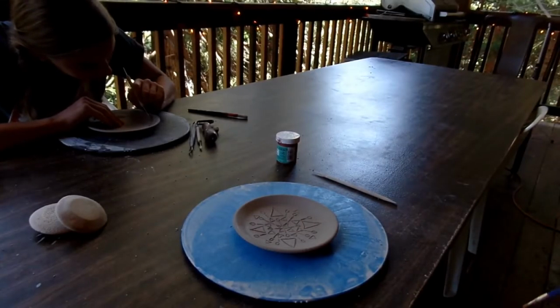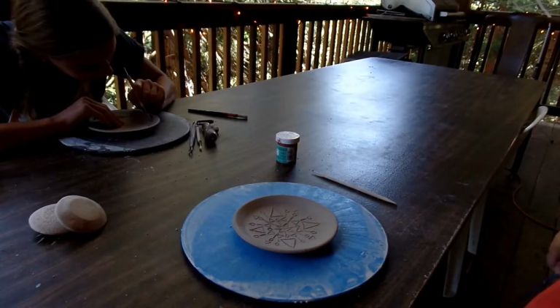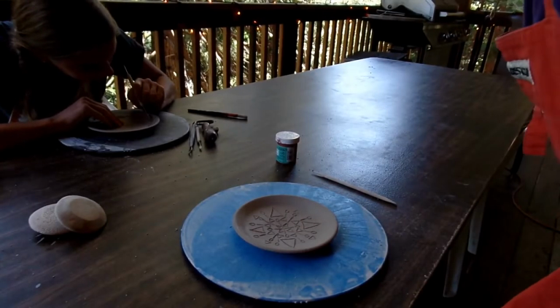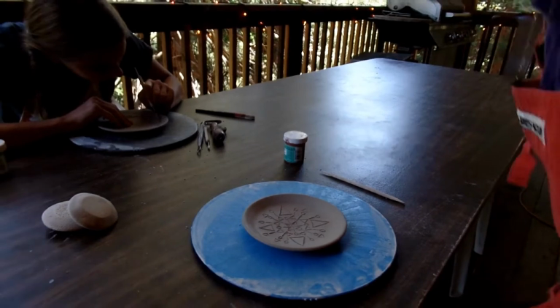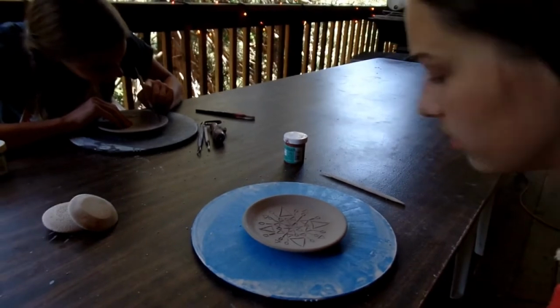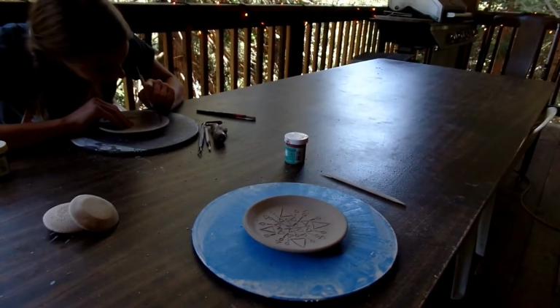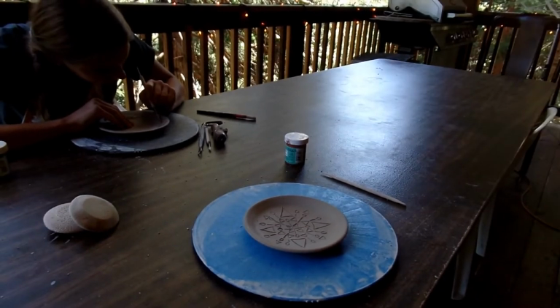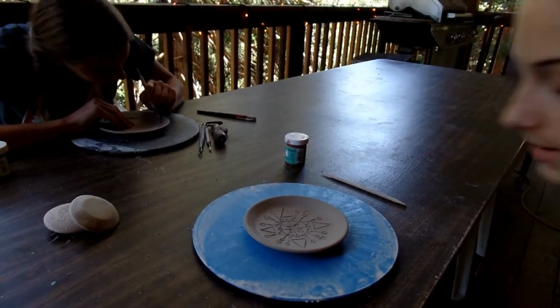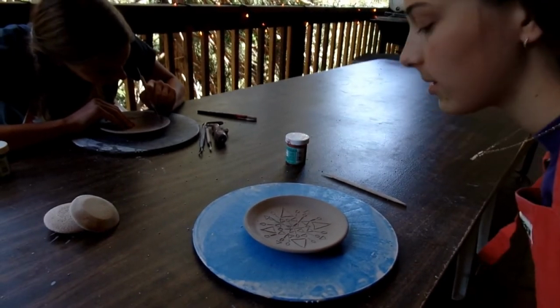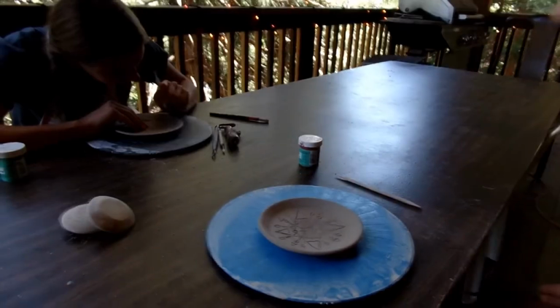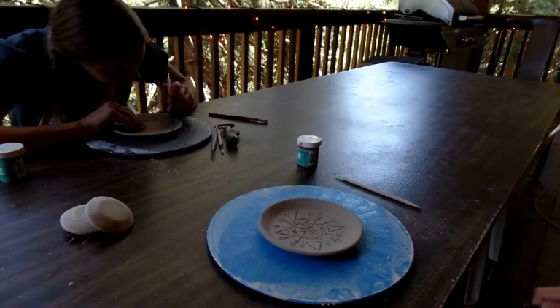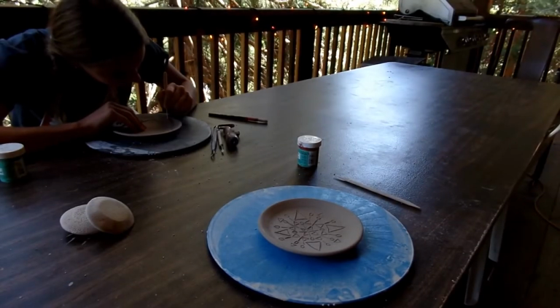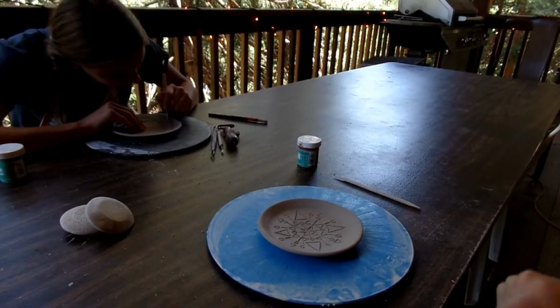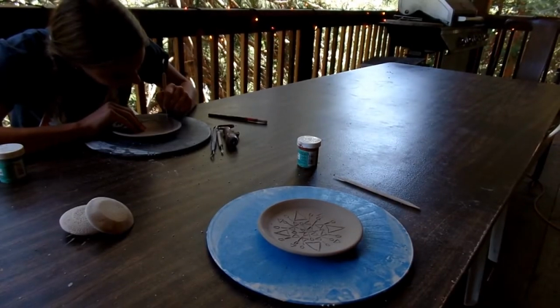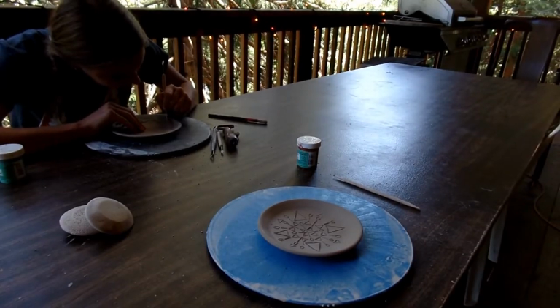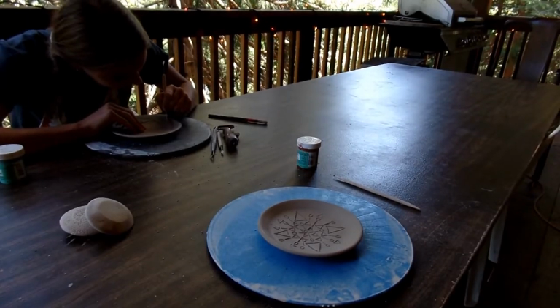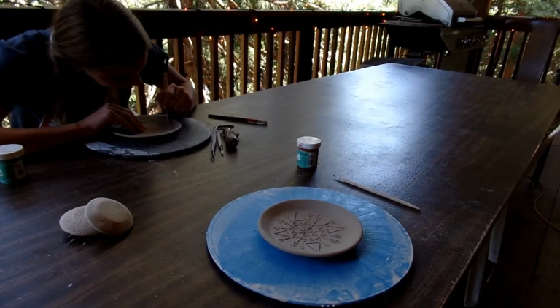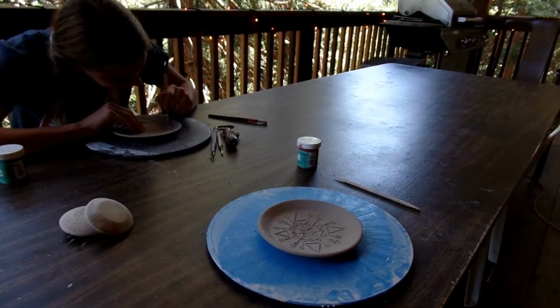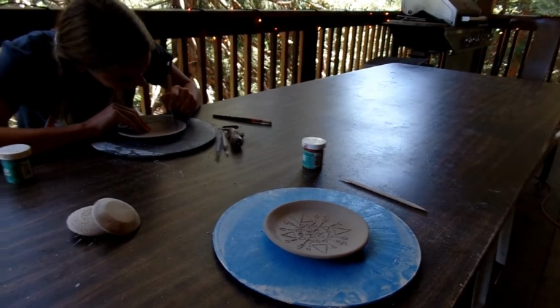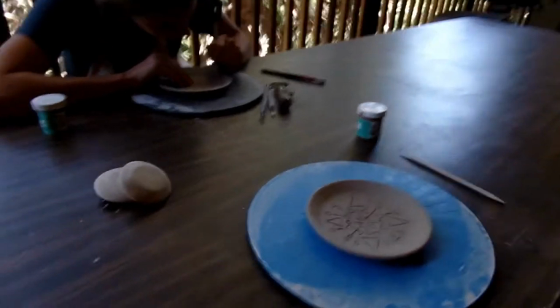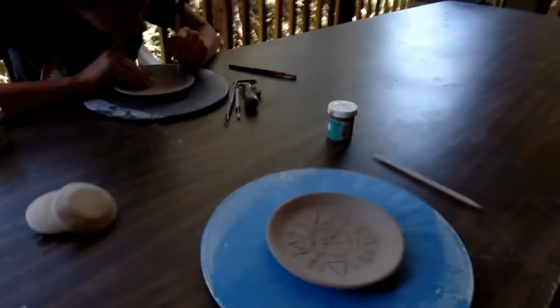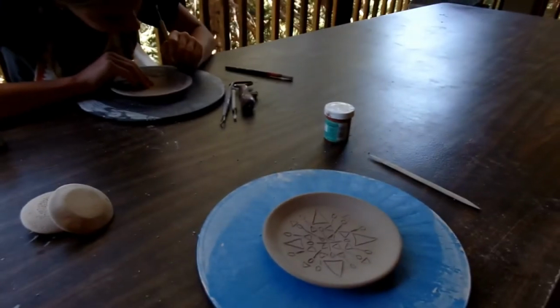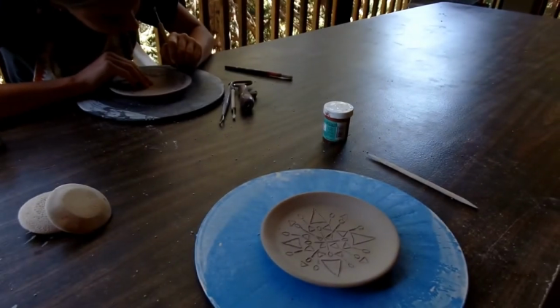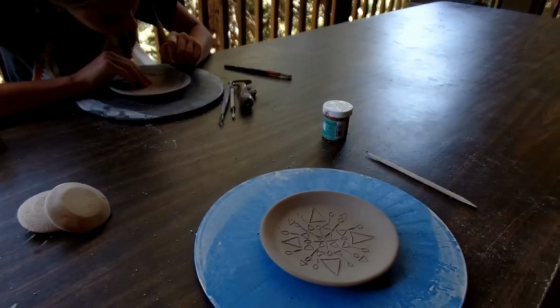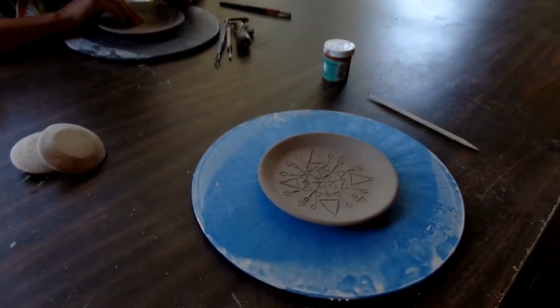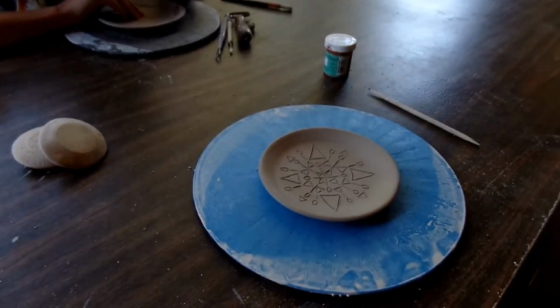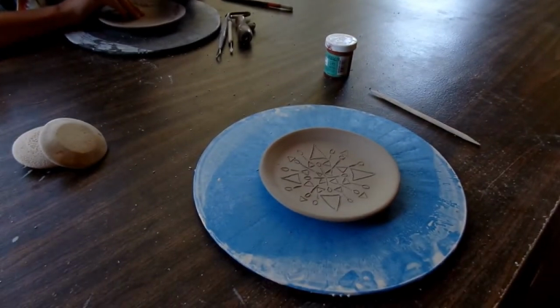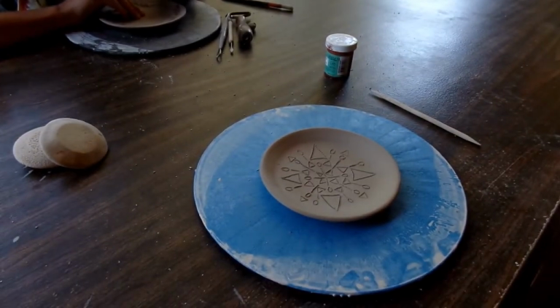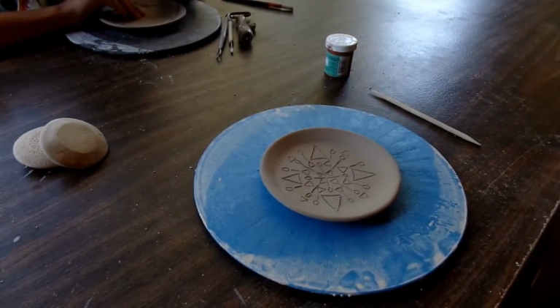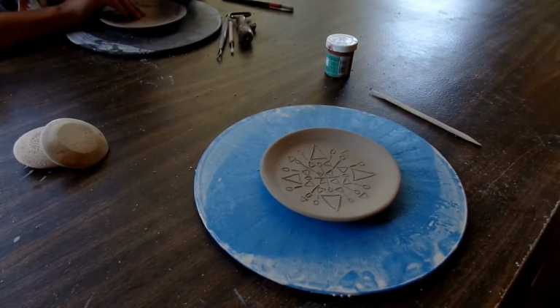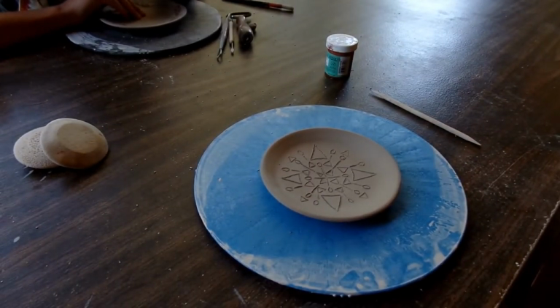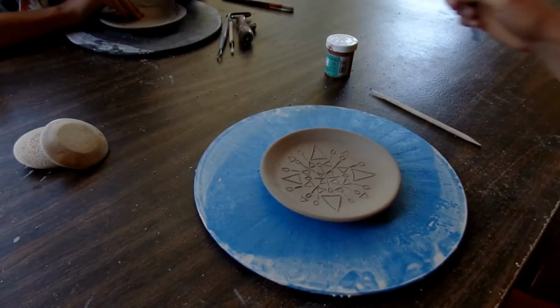Now I'm going to apply the slip and then scratch it off. But it'll leave it indented in those creases. Hopefully.